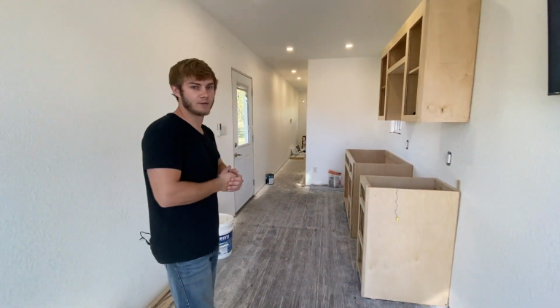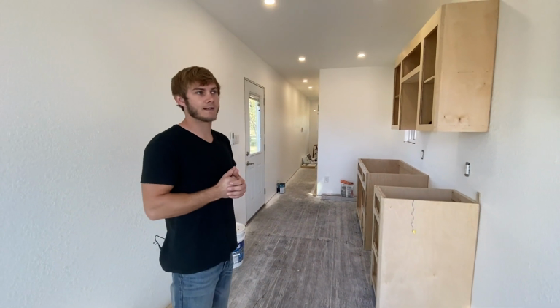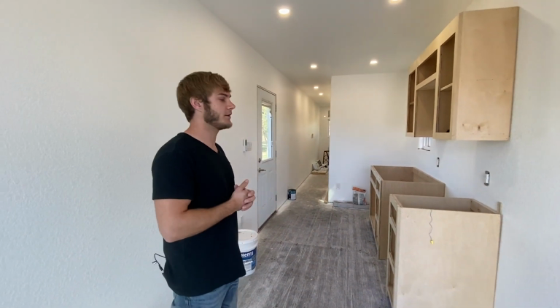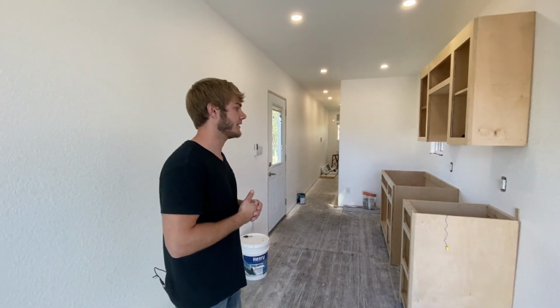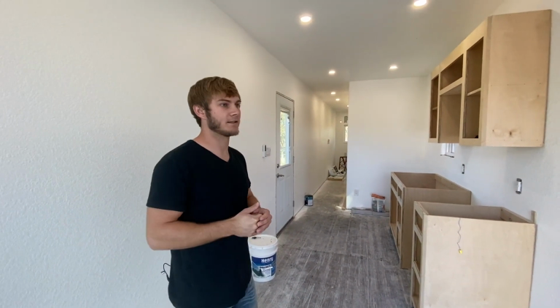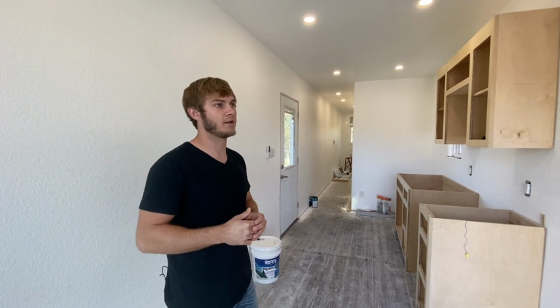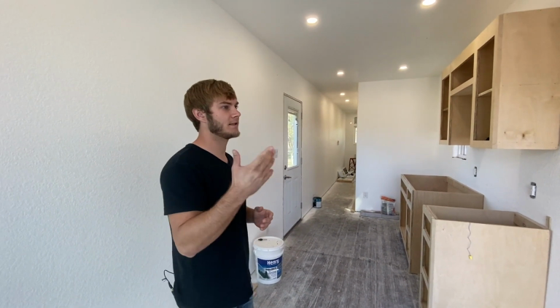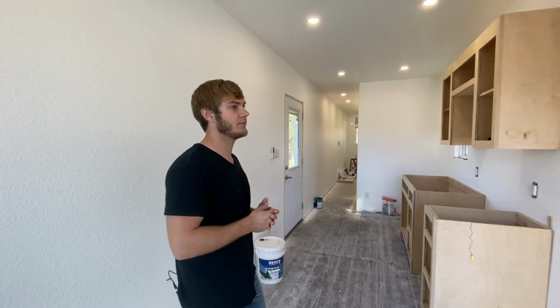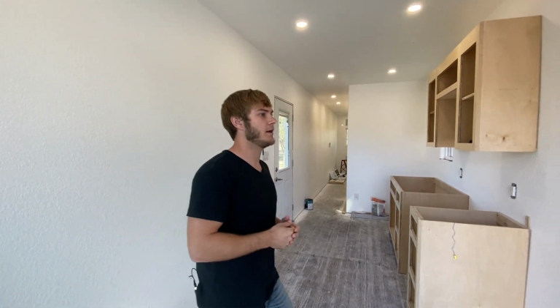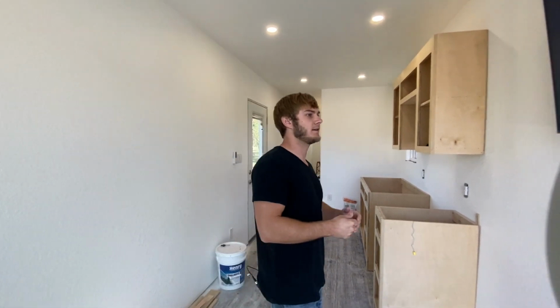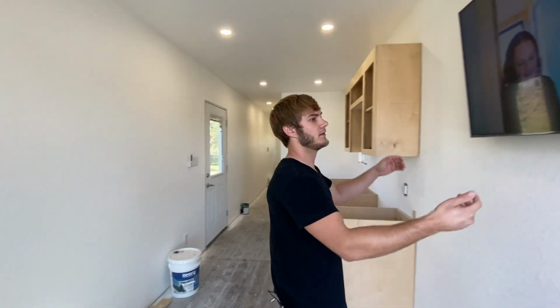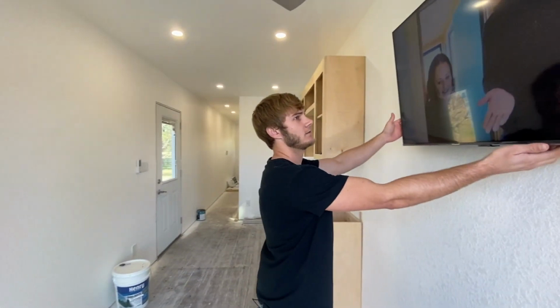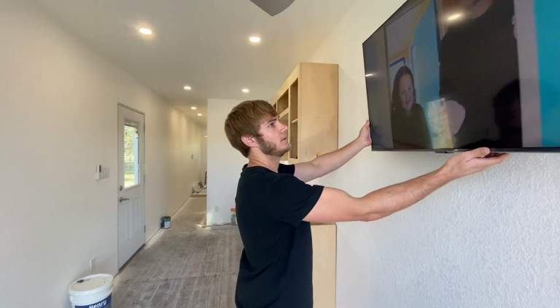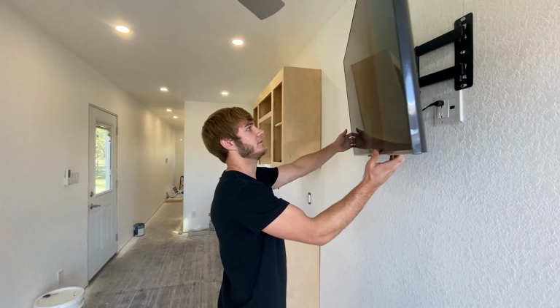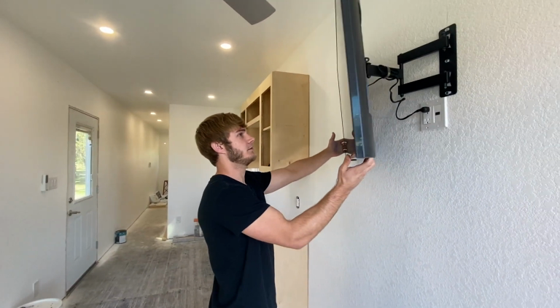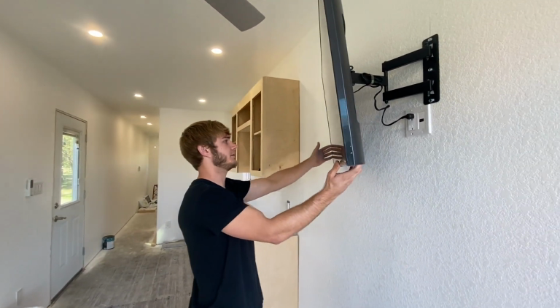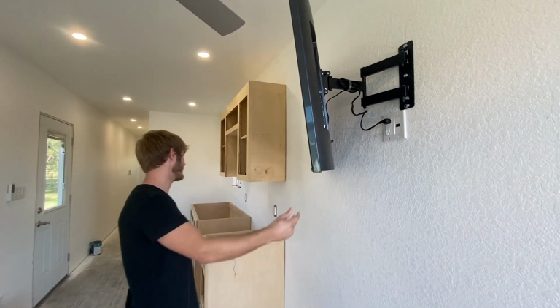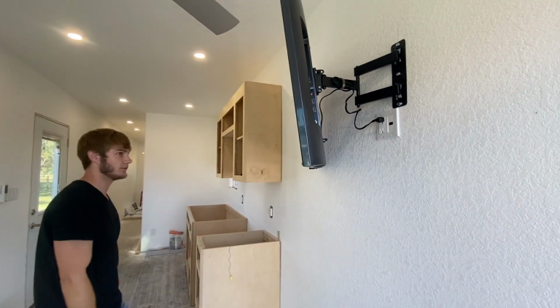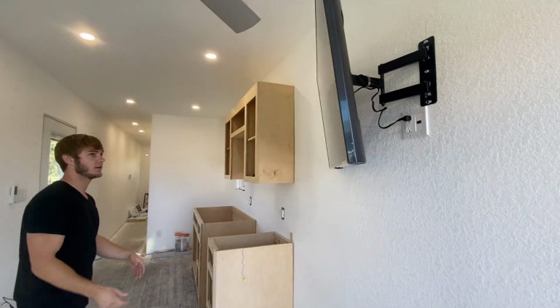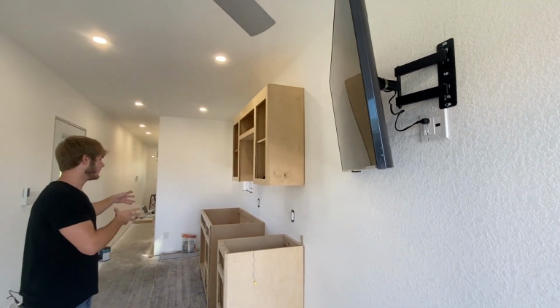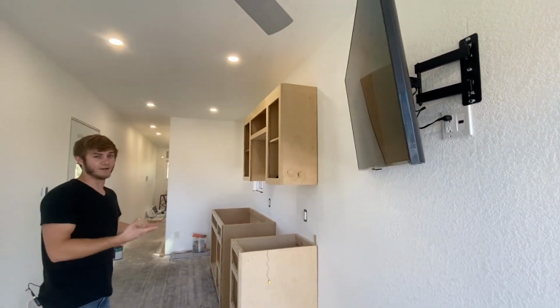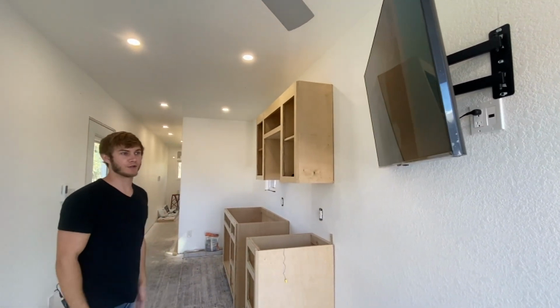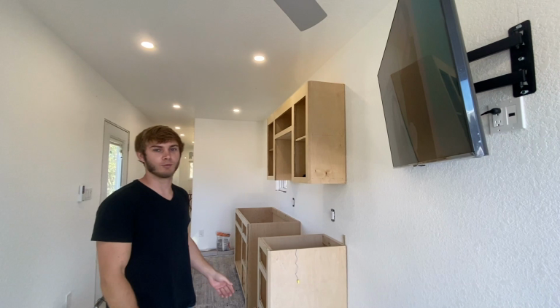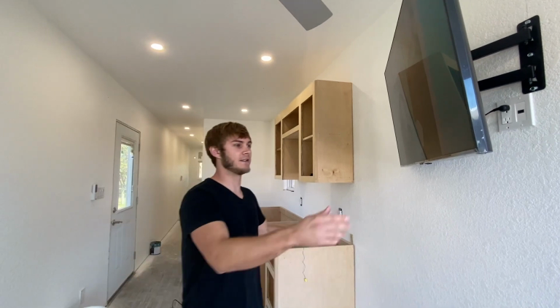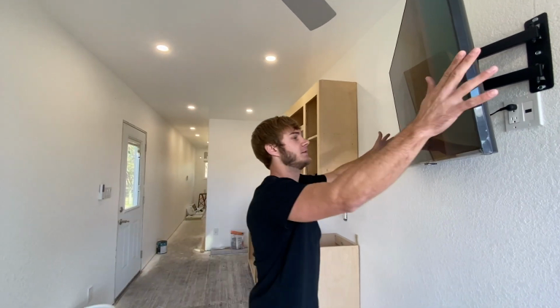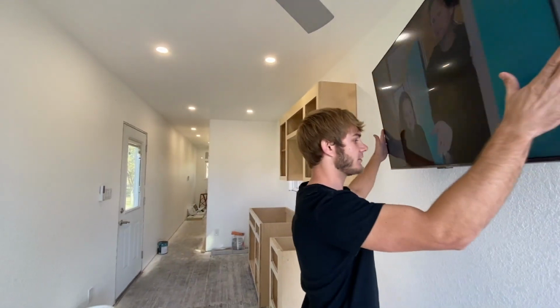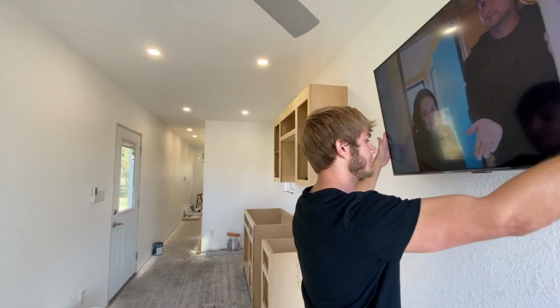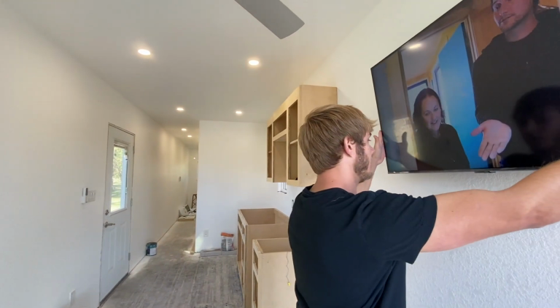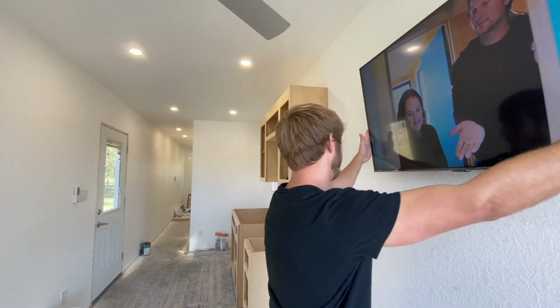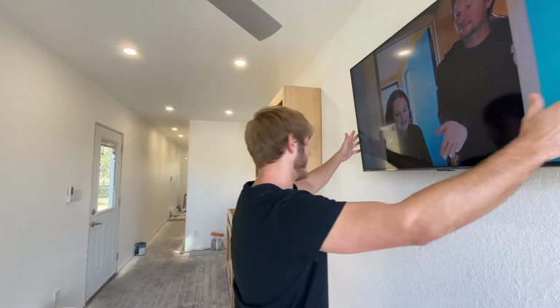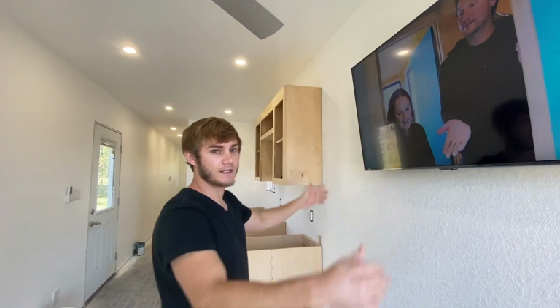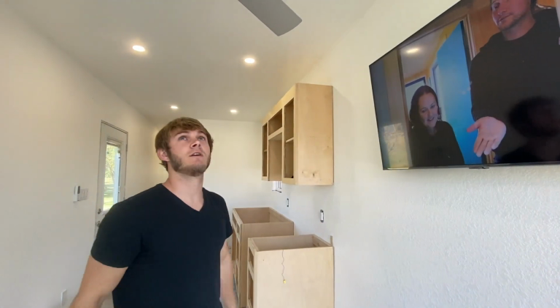Just doing little things here and there. This morning hung this TV up and it's got a pivot arm — it comes out and does this thing. So if you're ever cooking over here and want to watch TV, you can angle it towards you. So we got that going on.